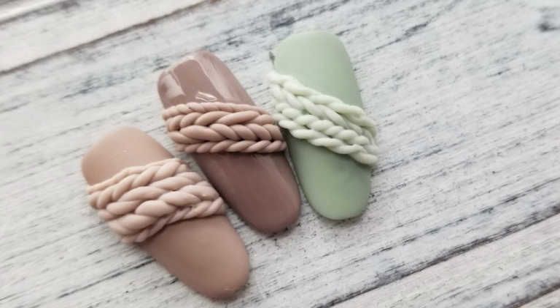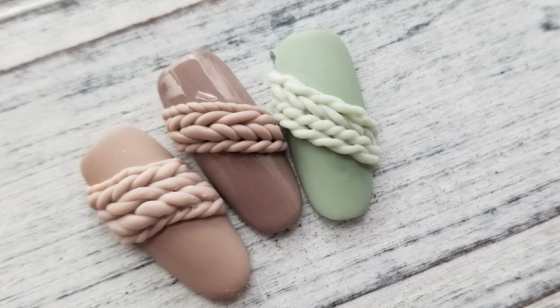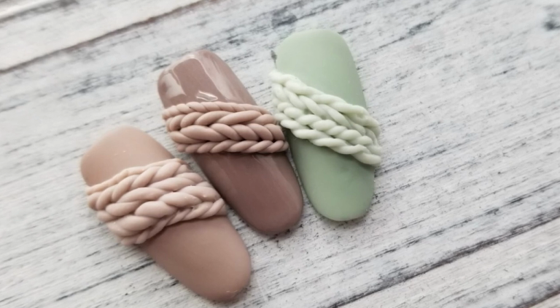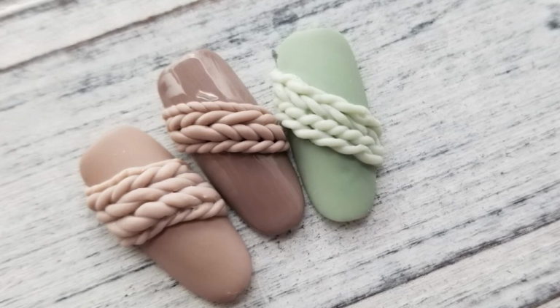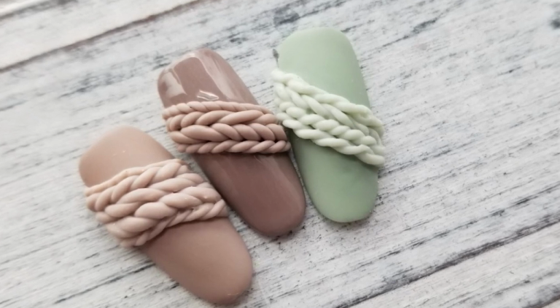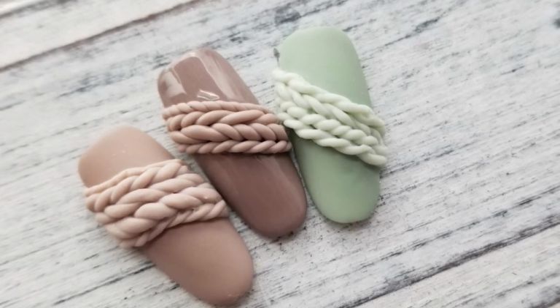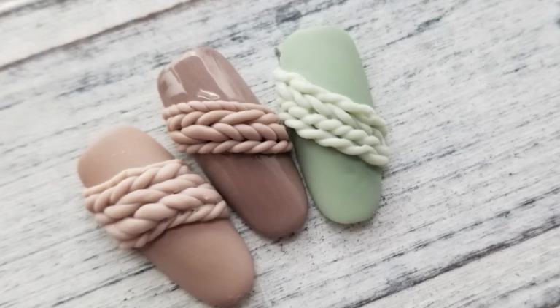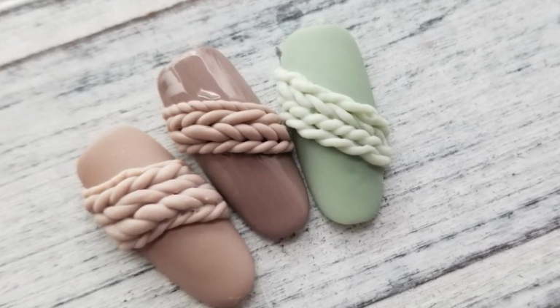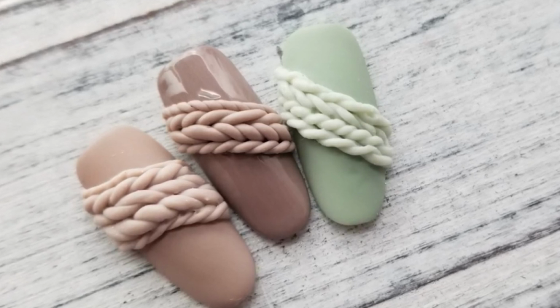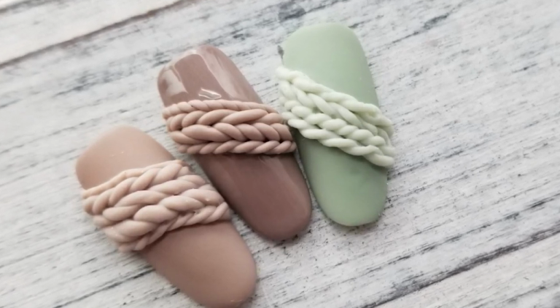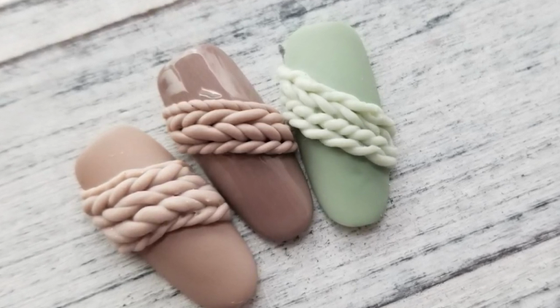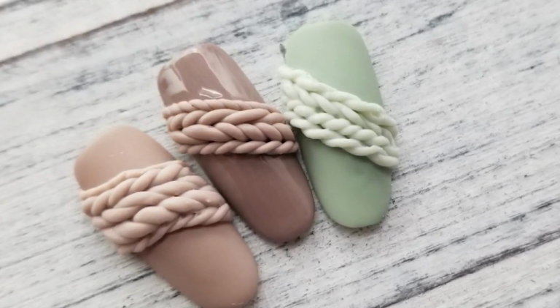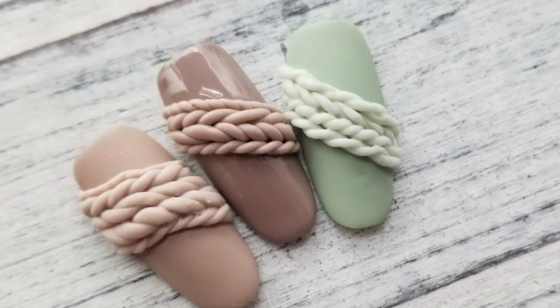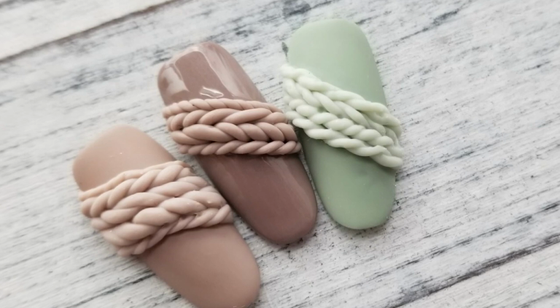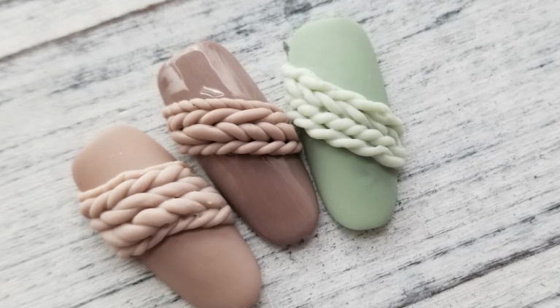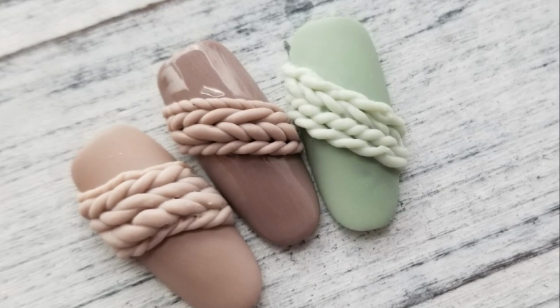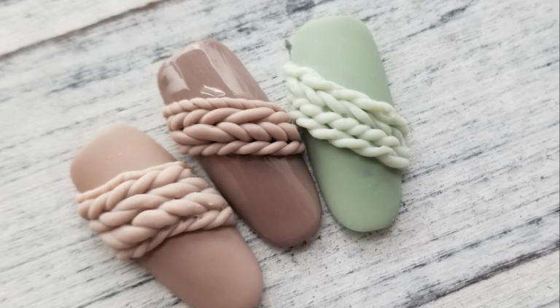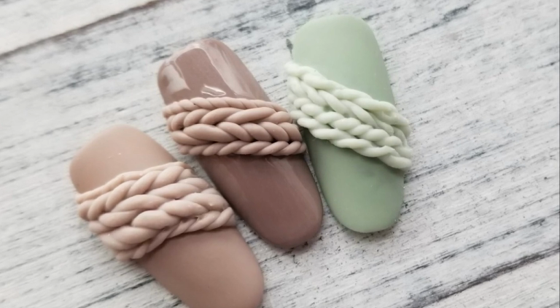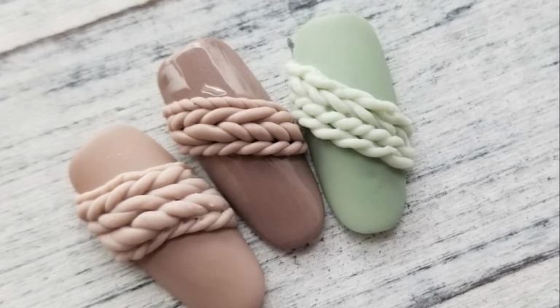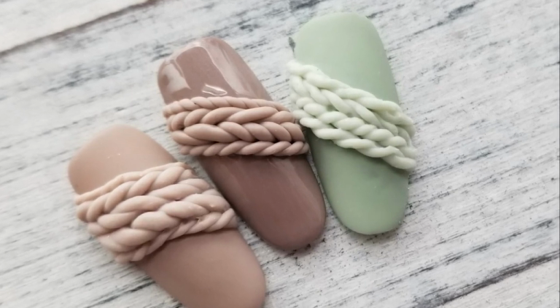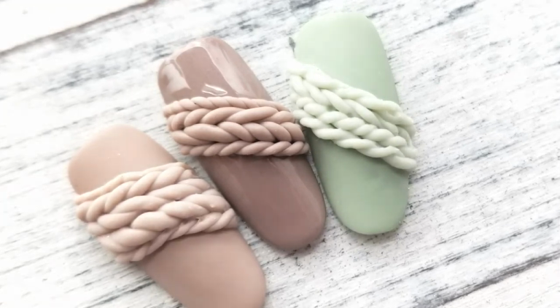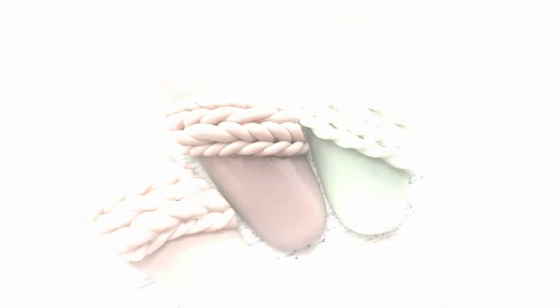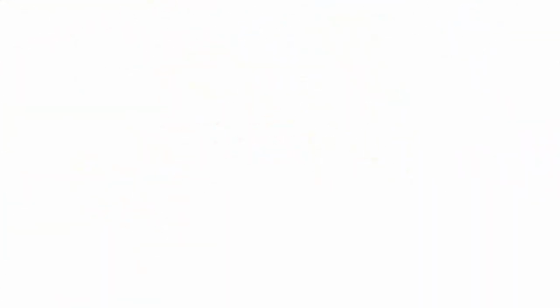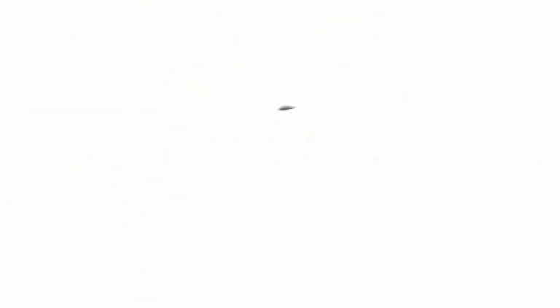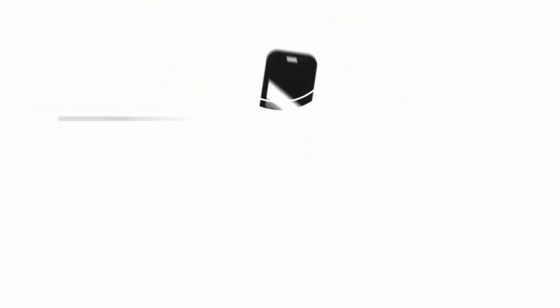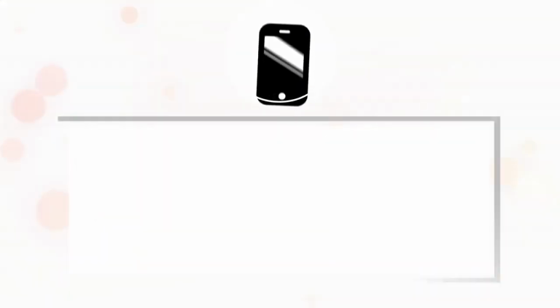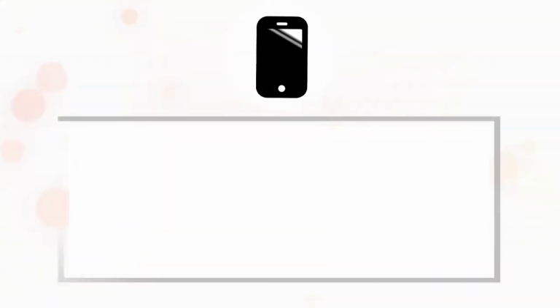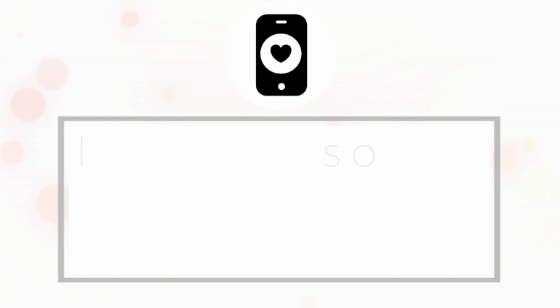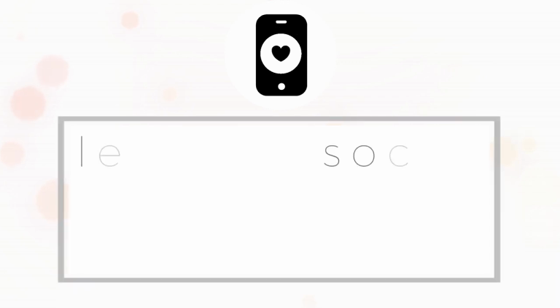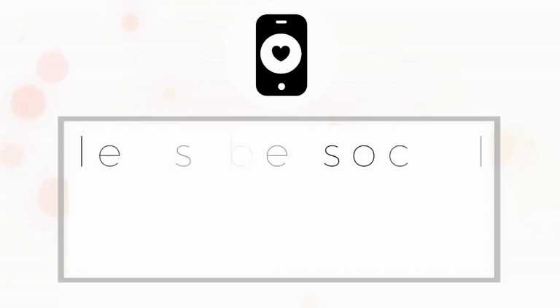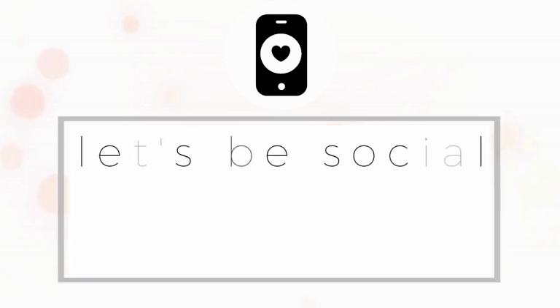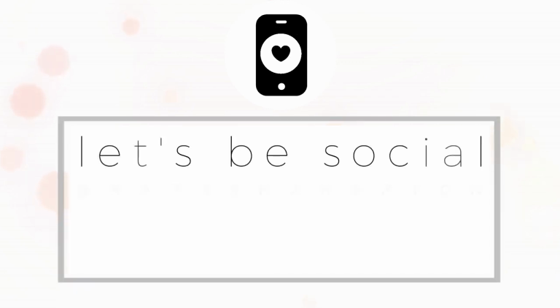This is a super cute technique I've seen some Russian artists doing, and I wanted to show you guys how to do it. I hope you enjoyed this video — we'll see you in the next one! Bye. Let's be social — find me on Instagram at Natasha Harton.